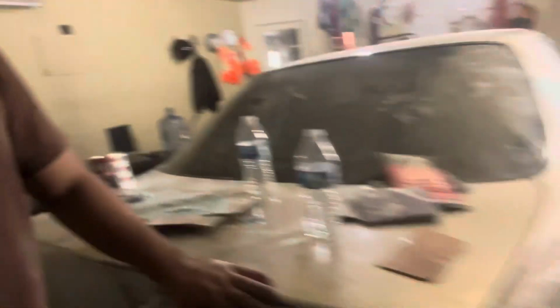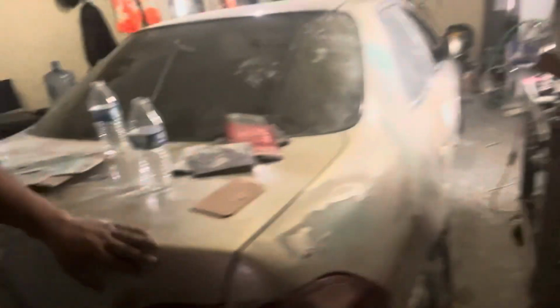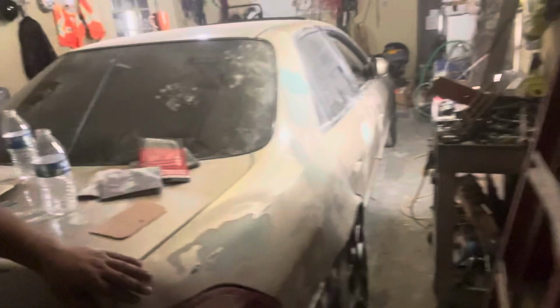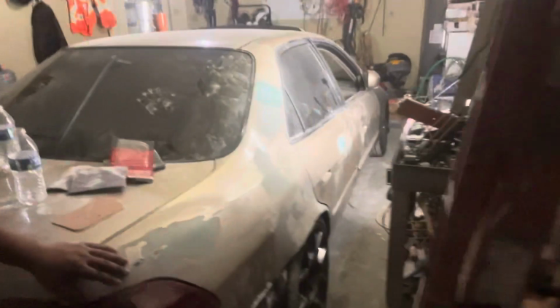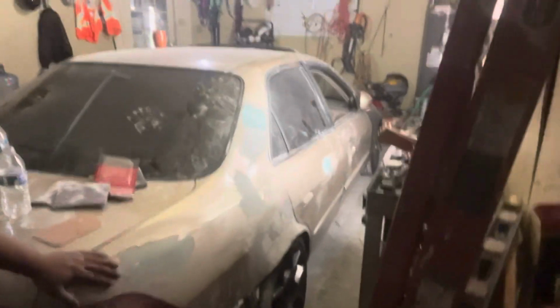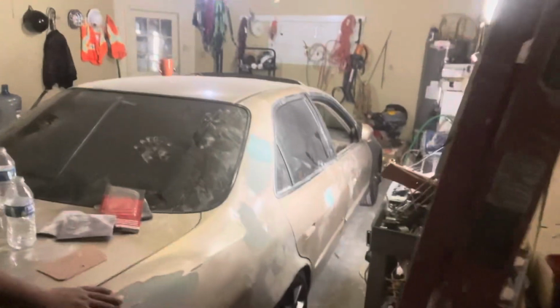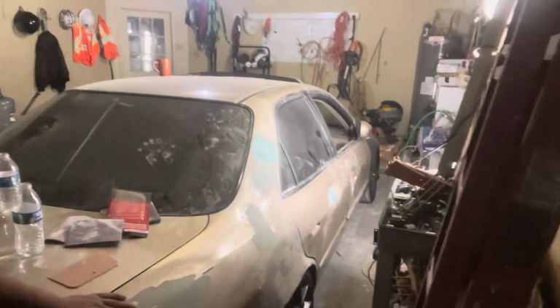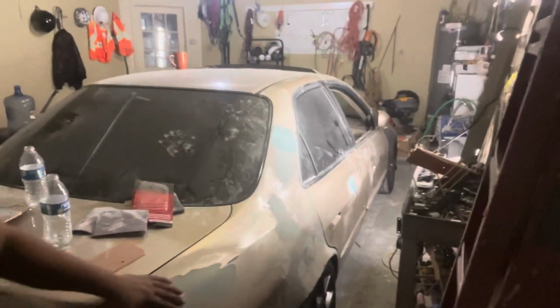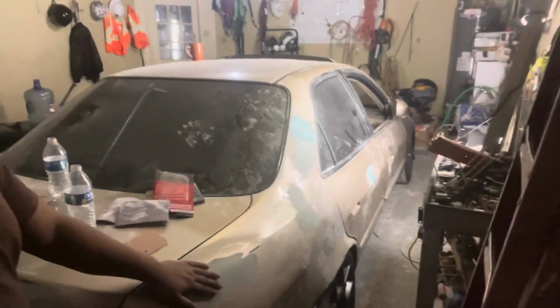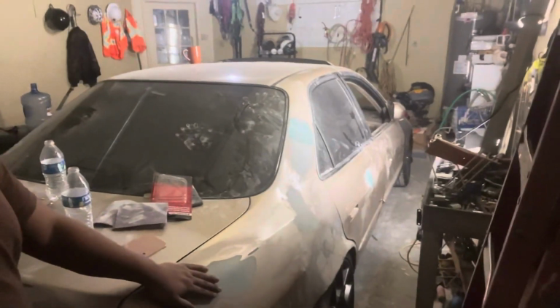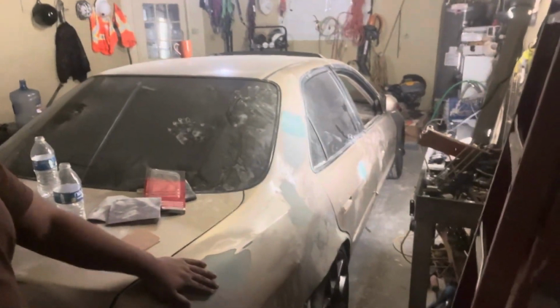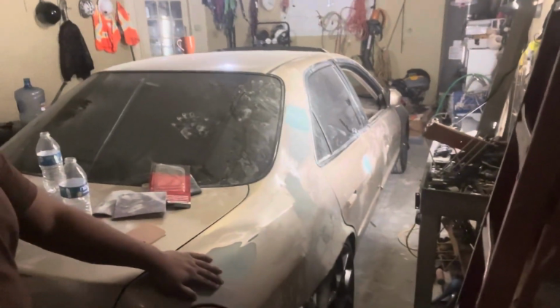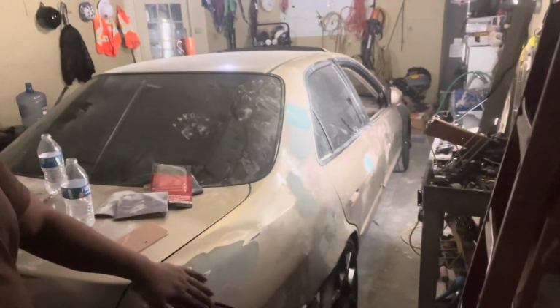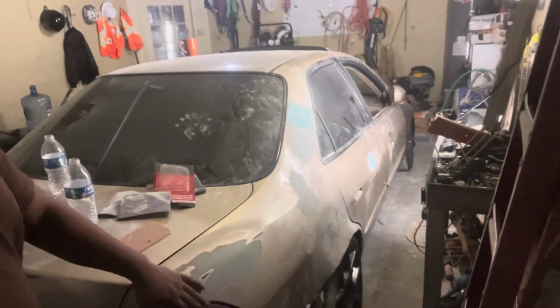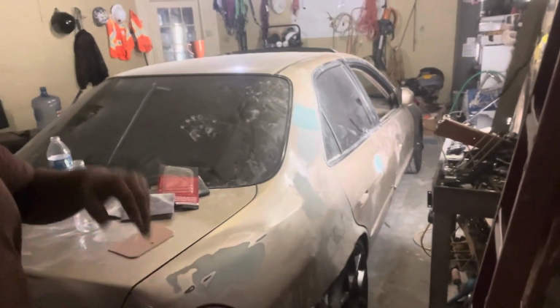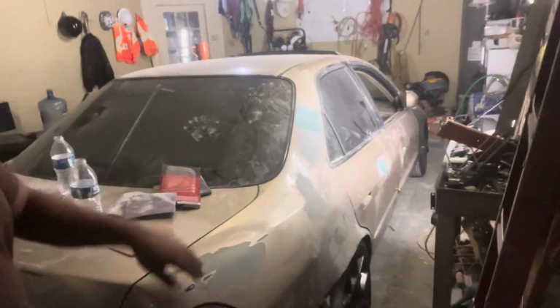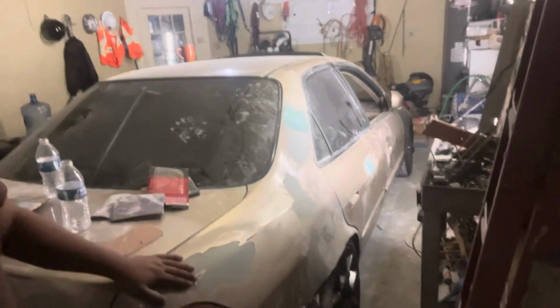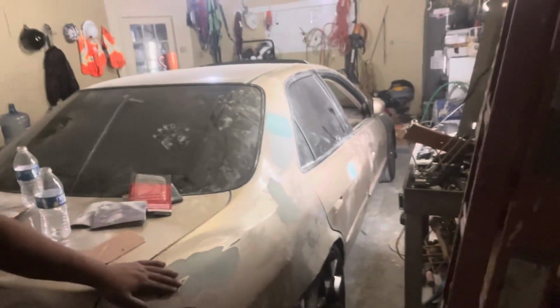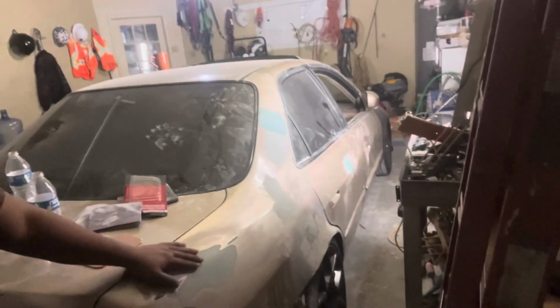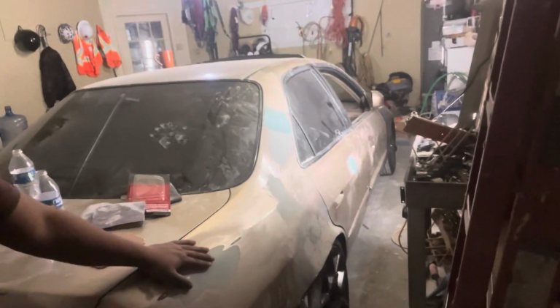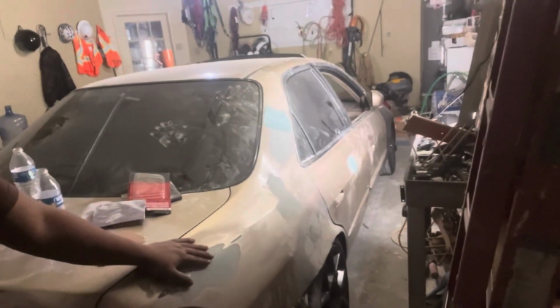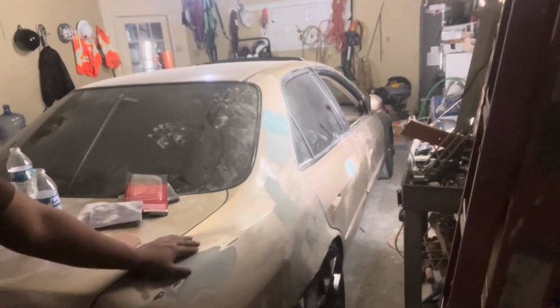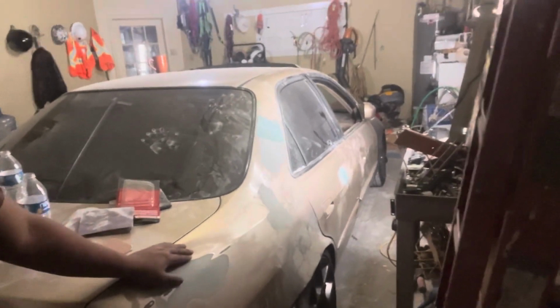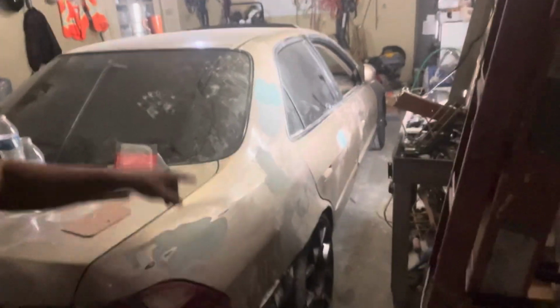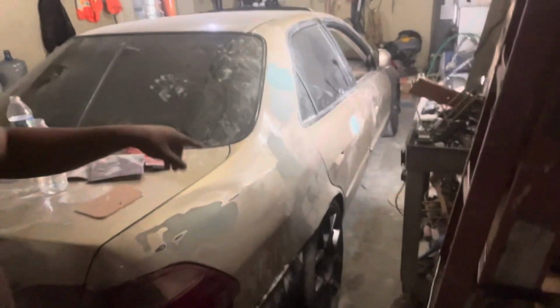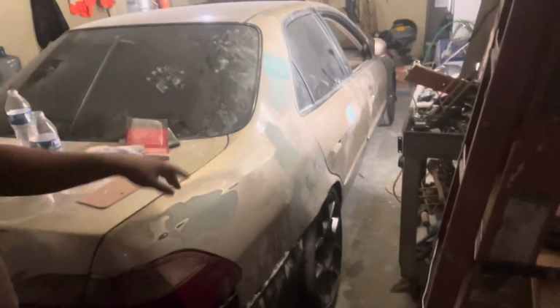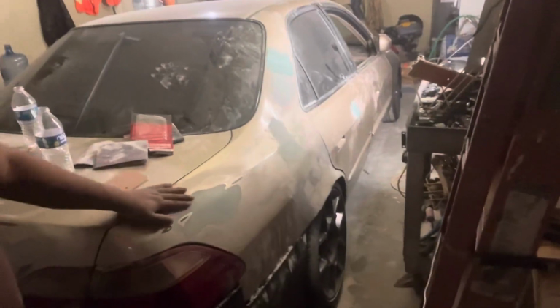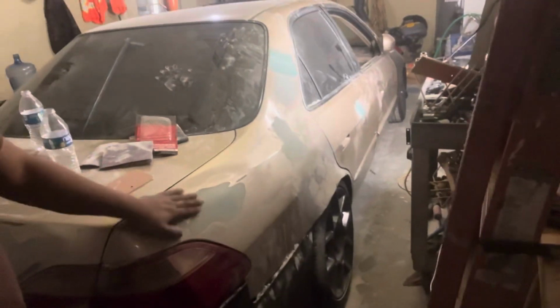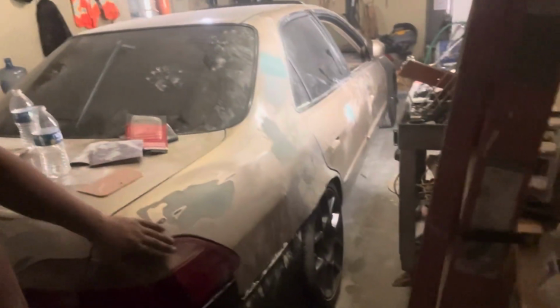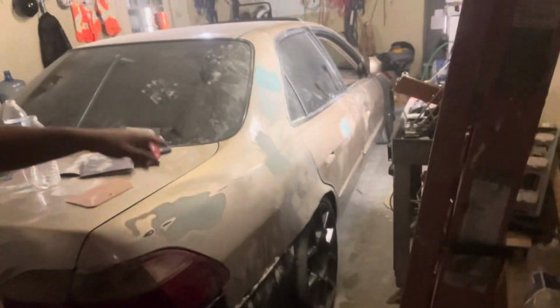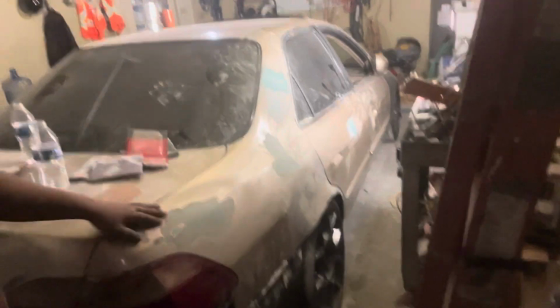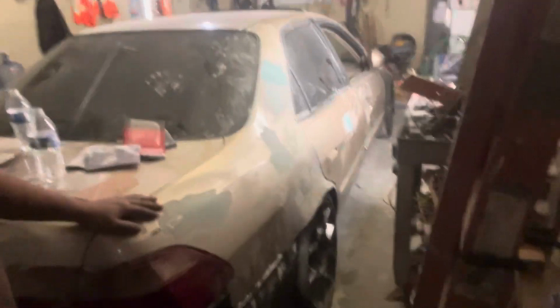This is my project car — my 2000 Accord J32 swap. Appreciate it, guys, for the support. Don't forget to like and comment, and we'll see you on the next video.